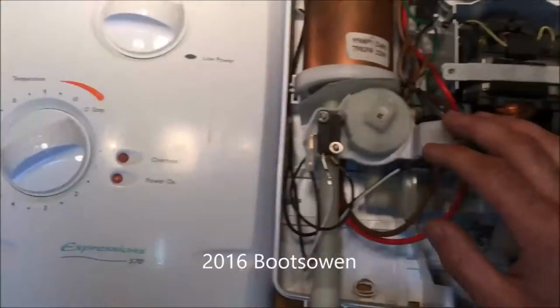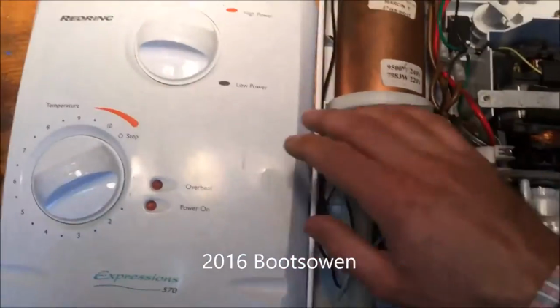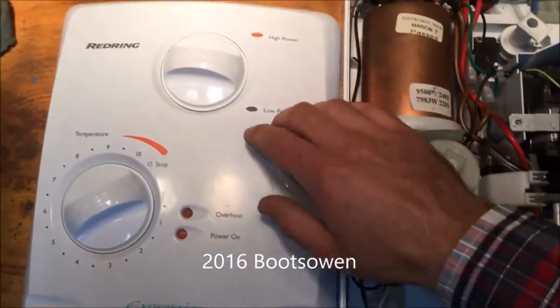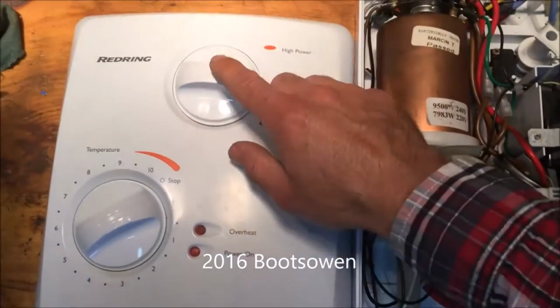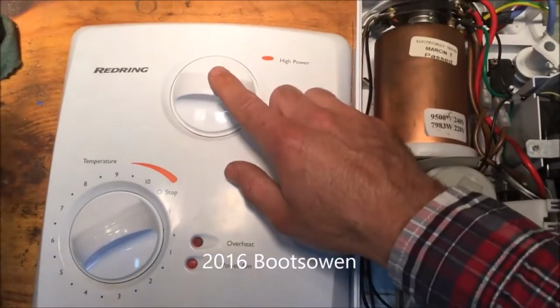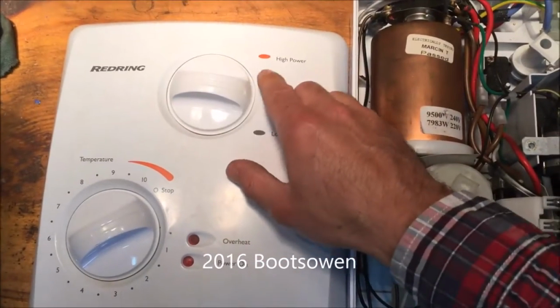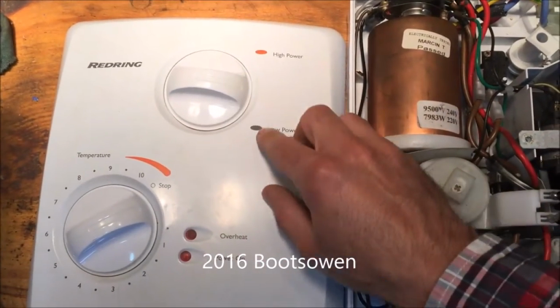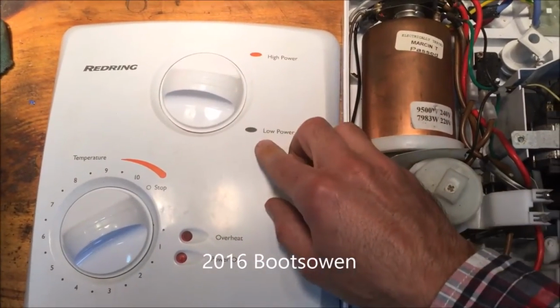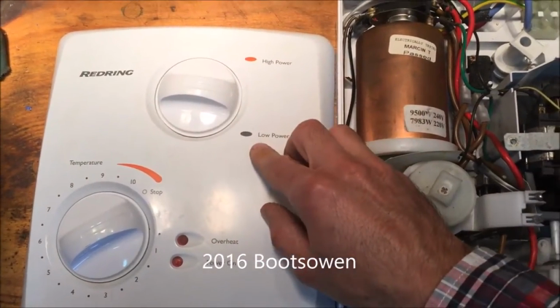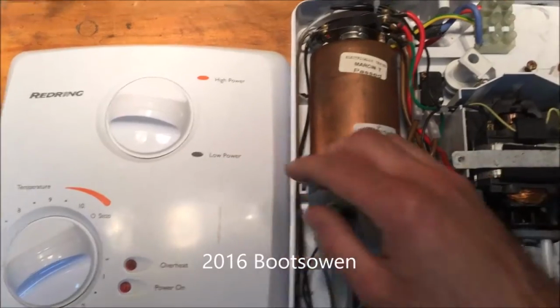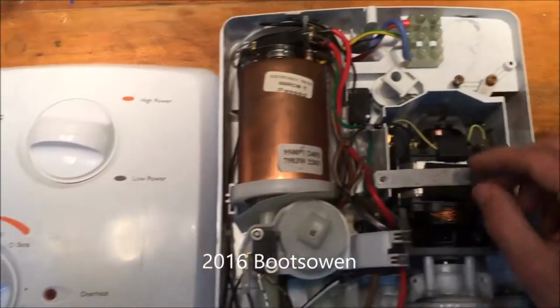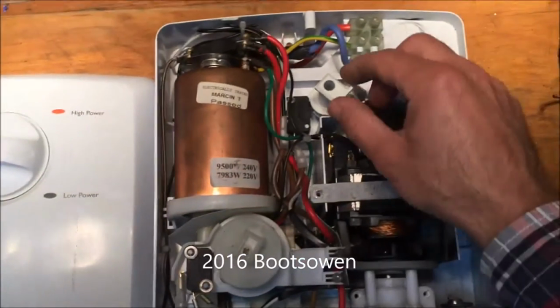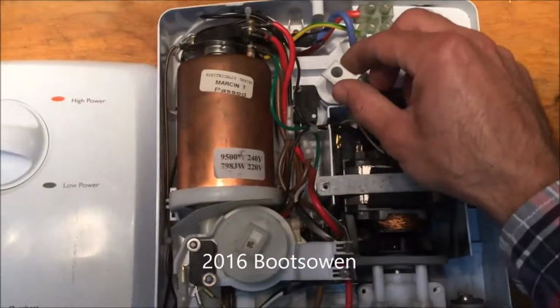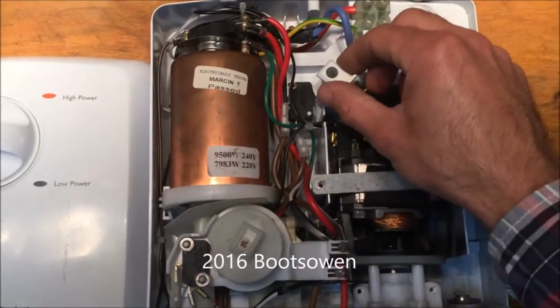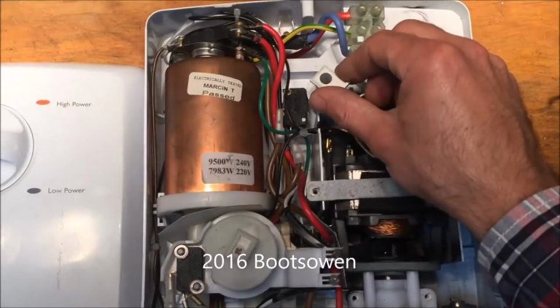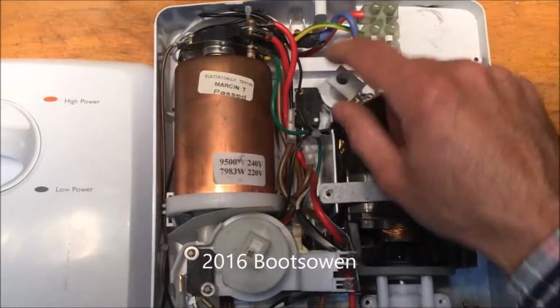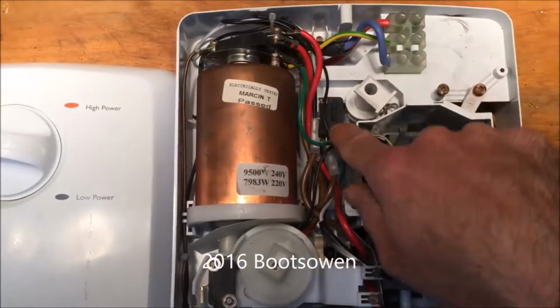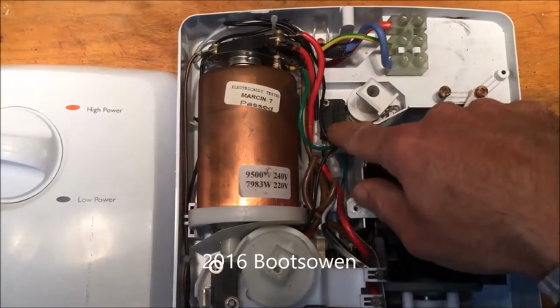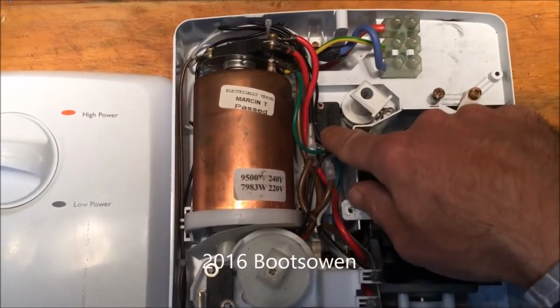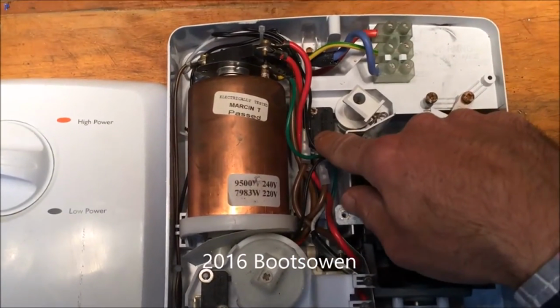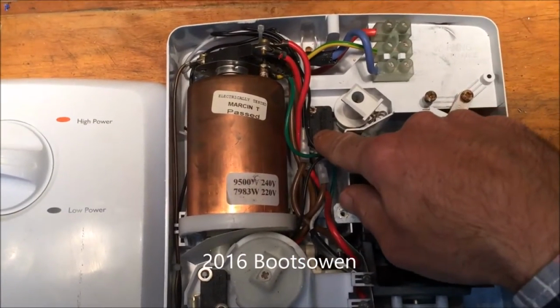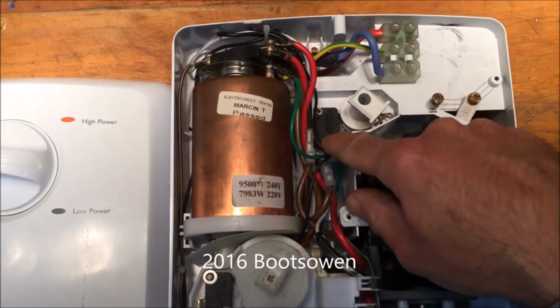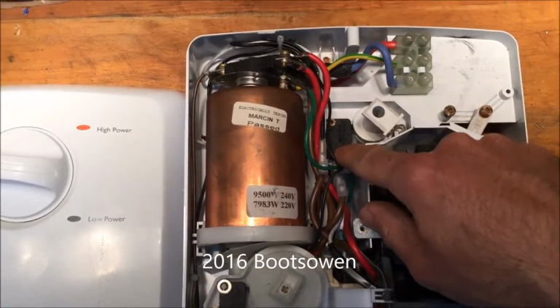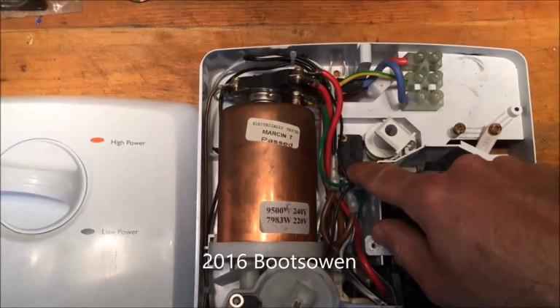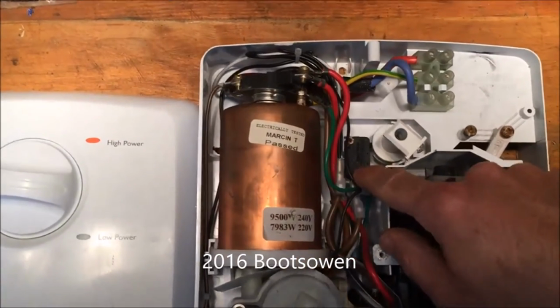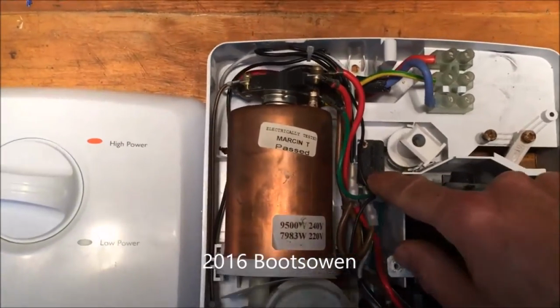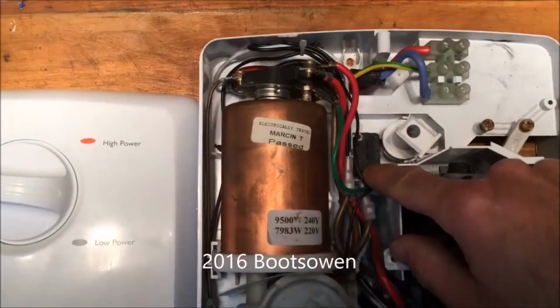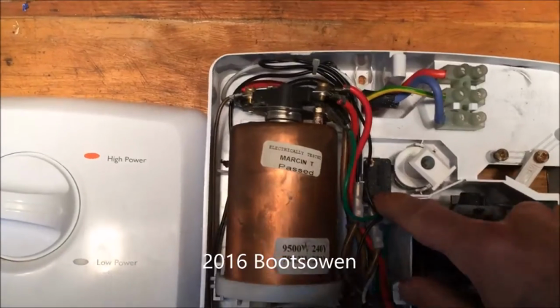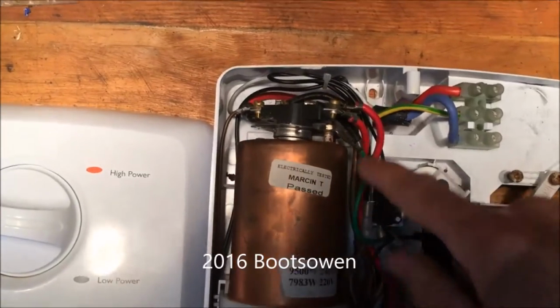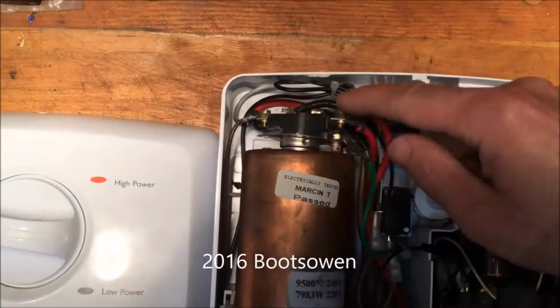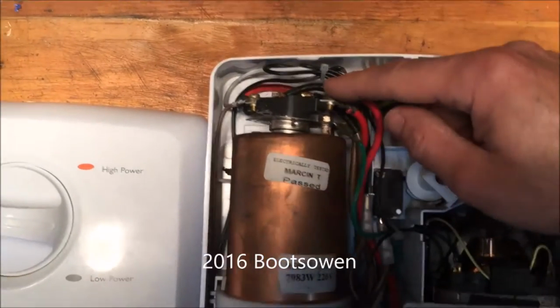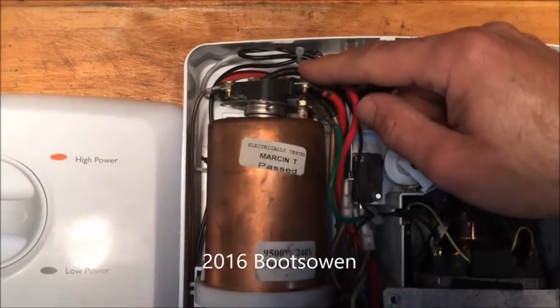On the front we've got two controls: high power and low power. That drives this switch here, which drives this micro switch here. What it does is it either drives one or two elements up on top.